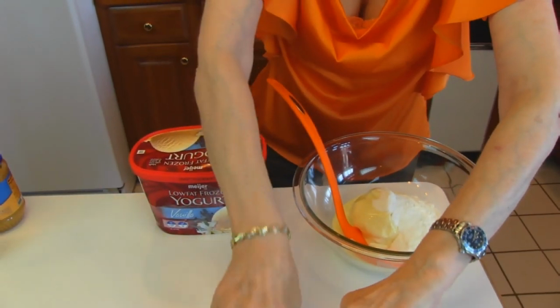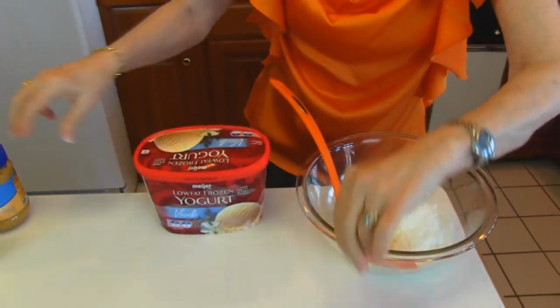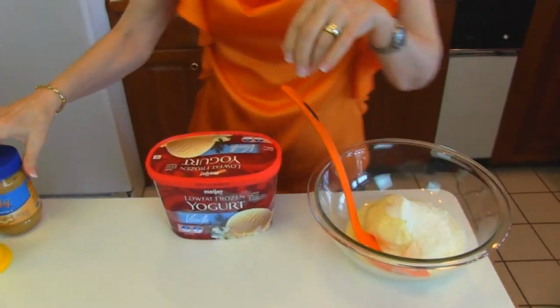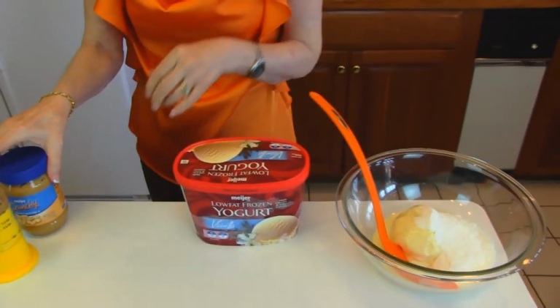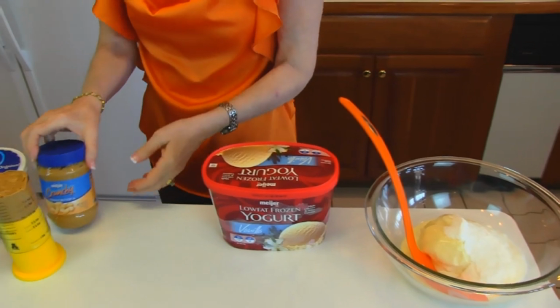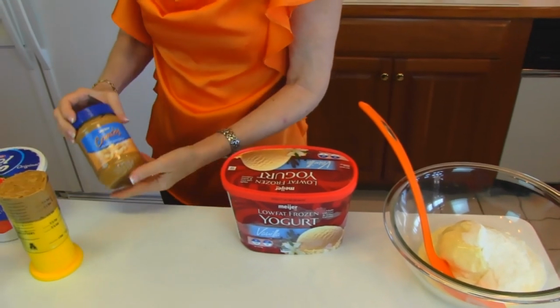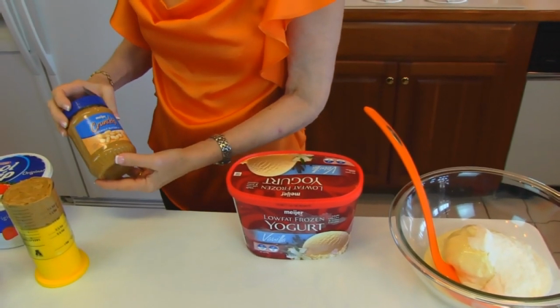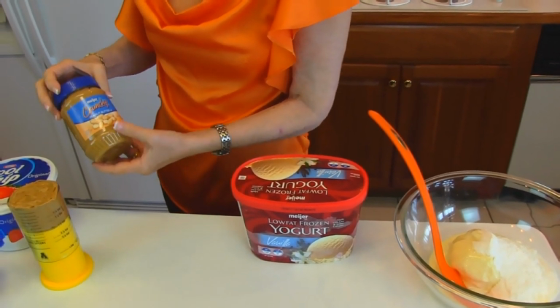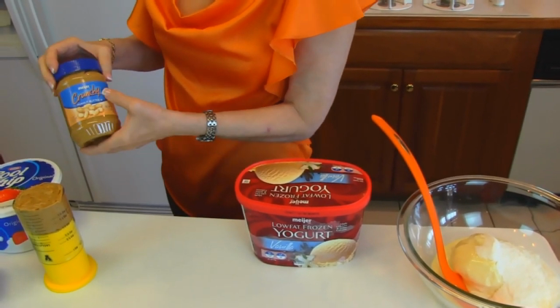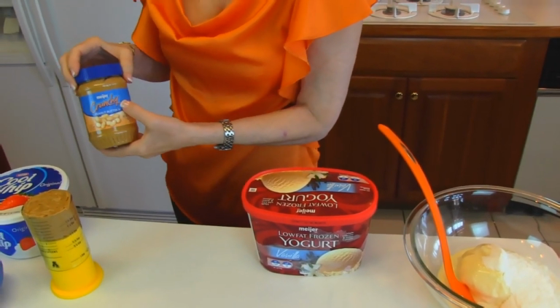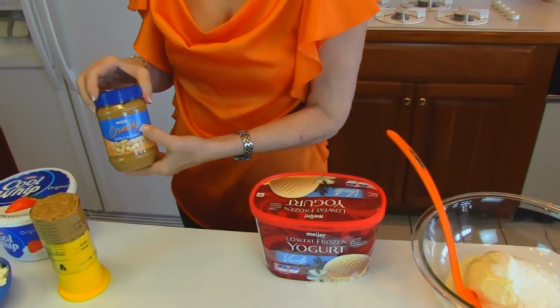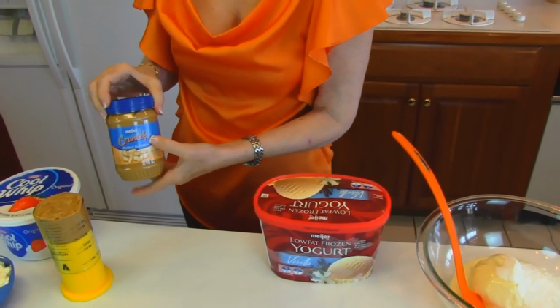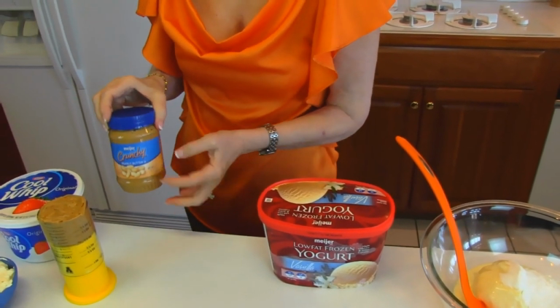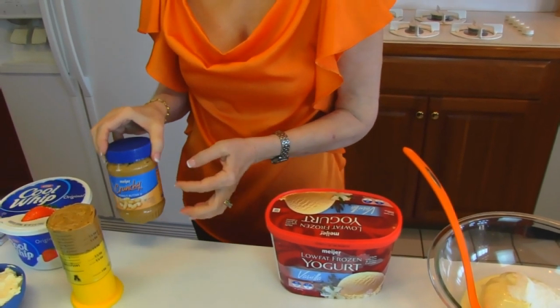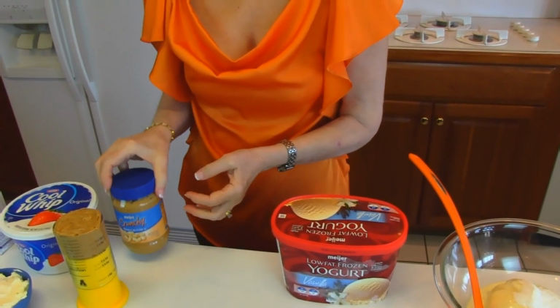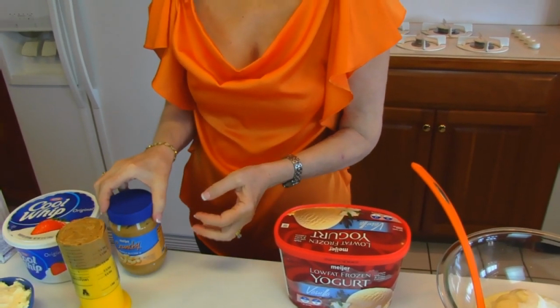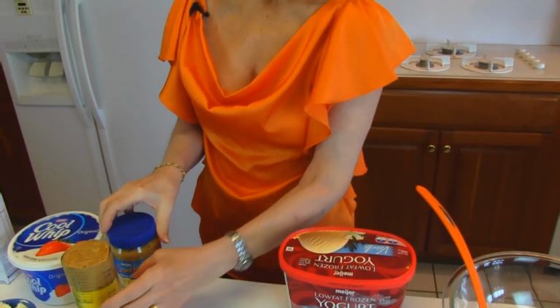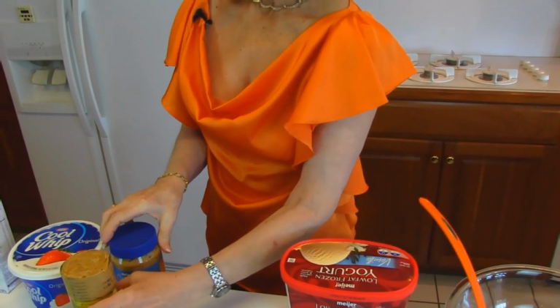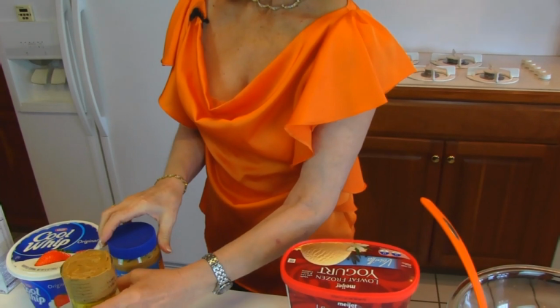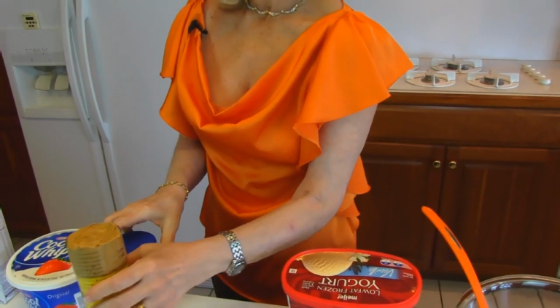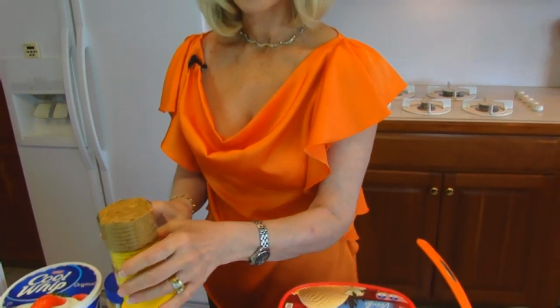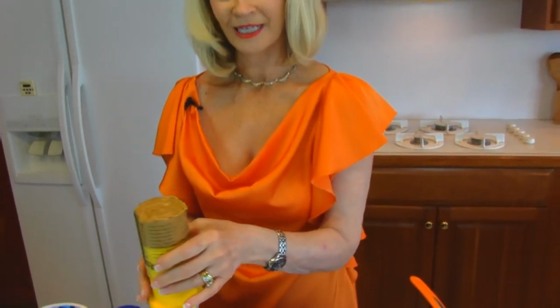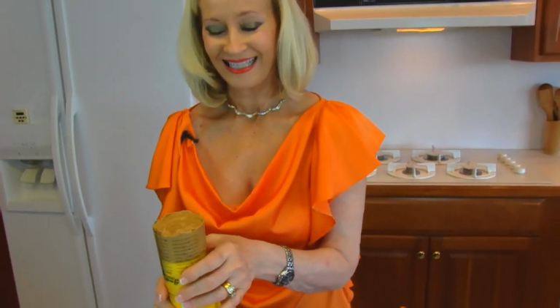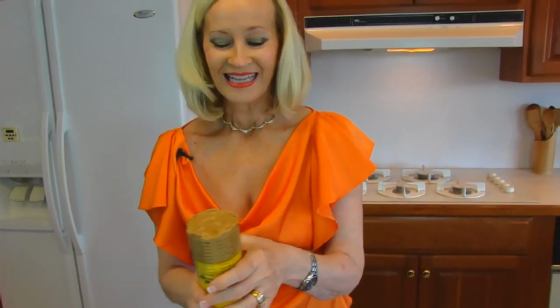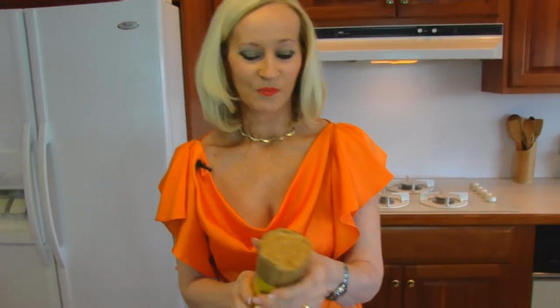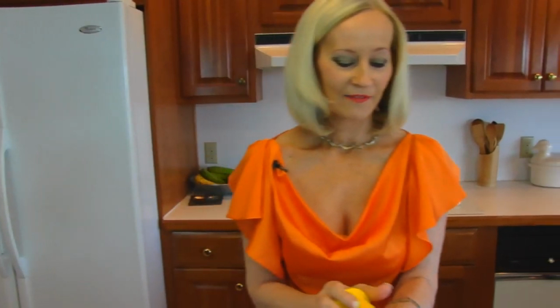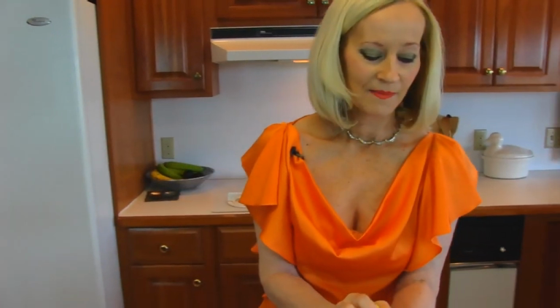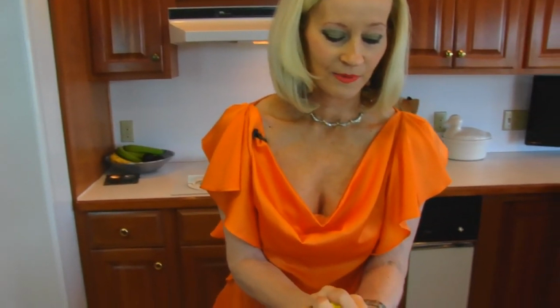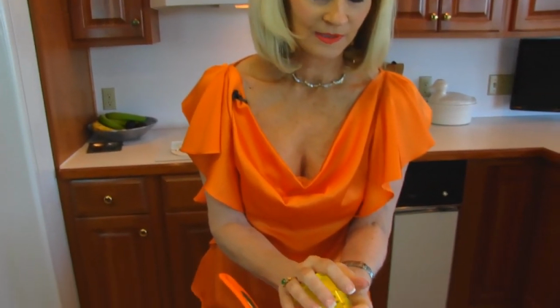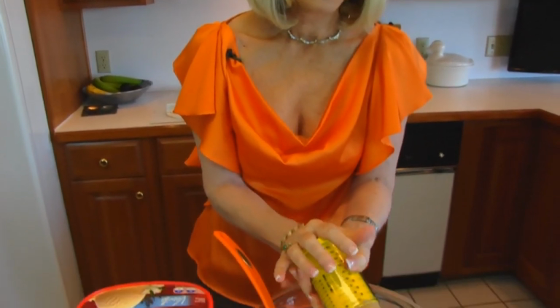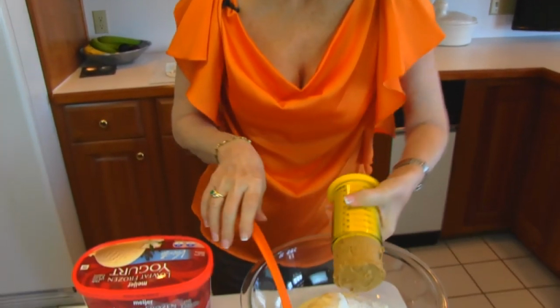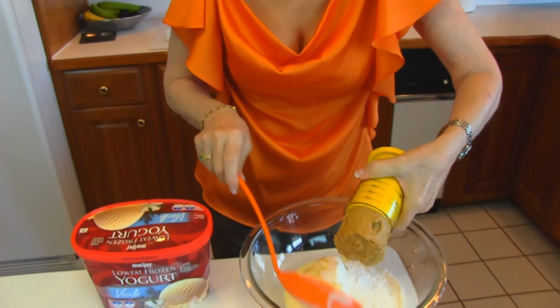Next comes peanut butter. Now this is crunchy peanut butter. I set these things out just to let you know what I was actually putting in. This is one half cup that we will place in there.